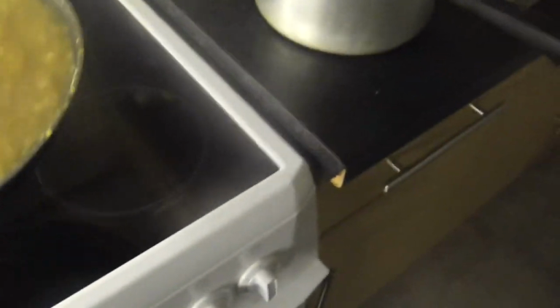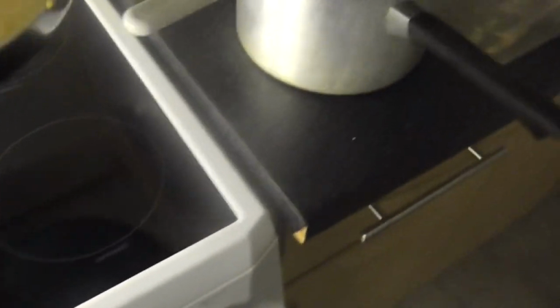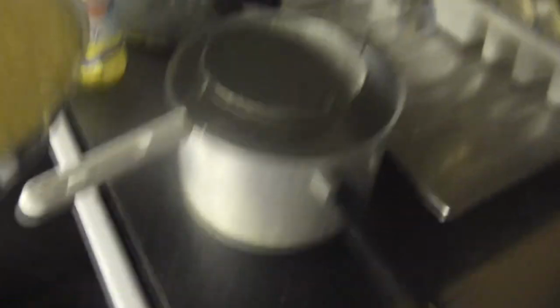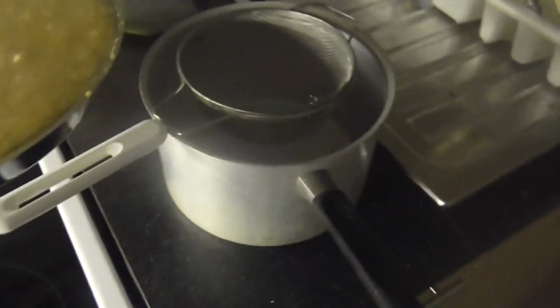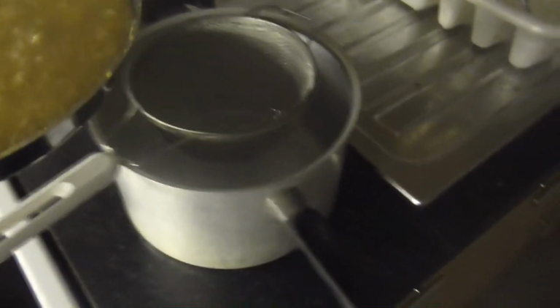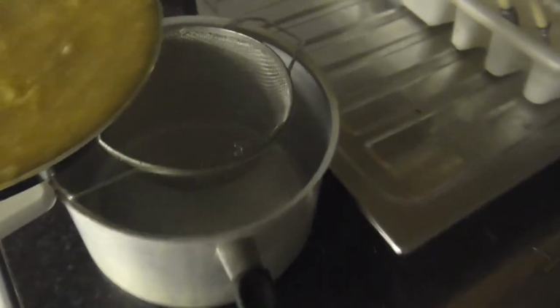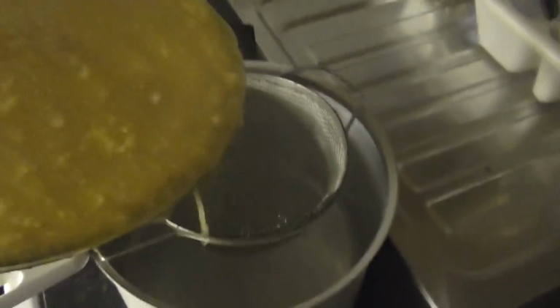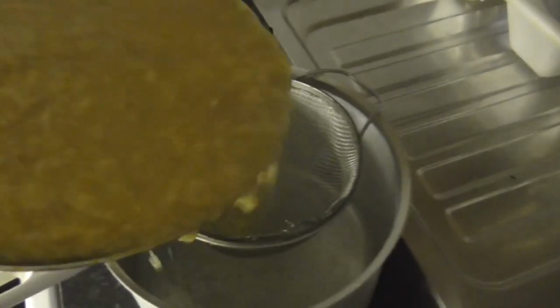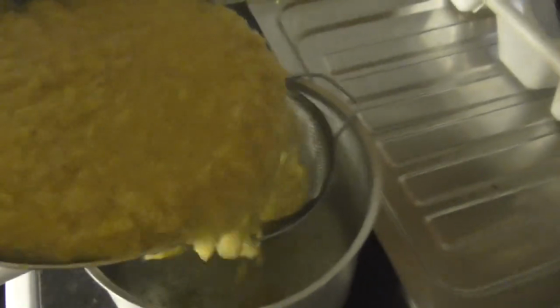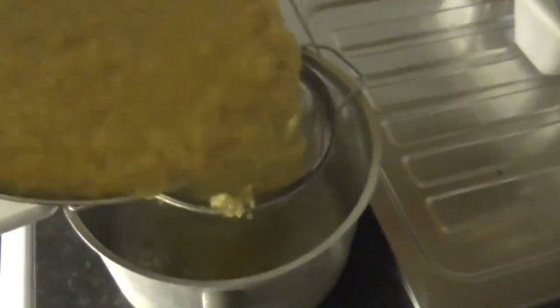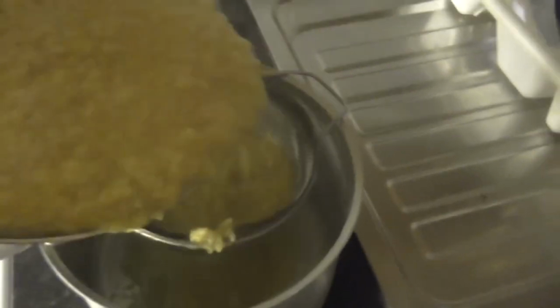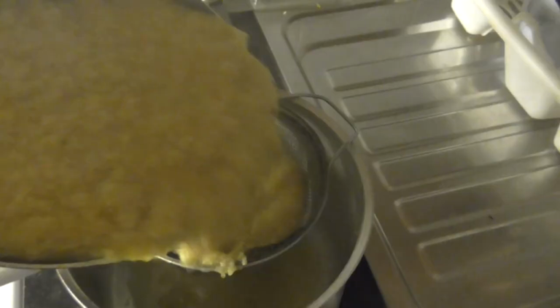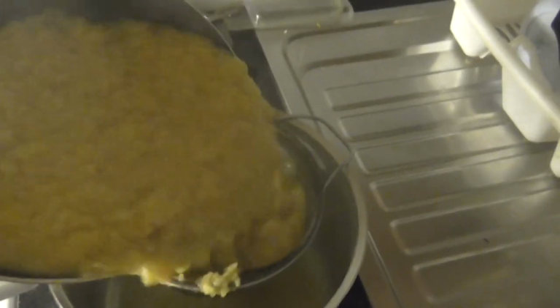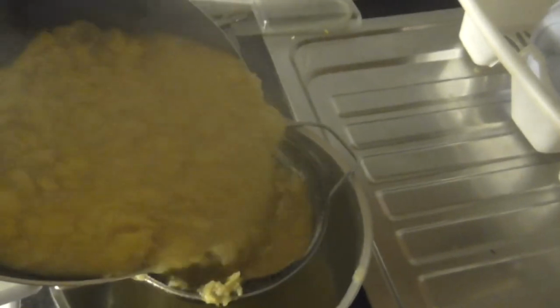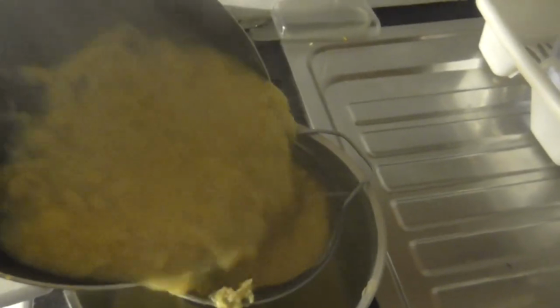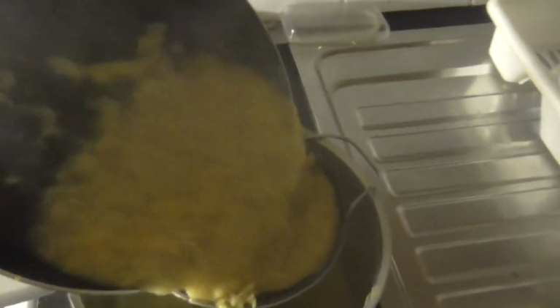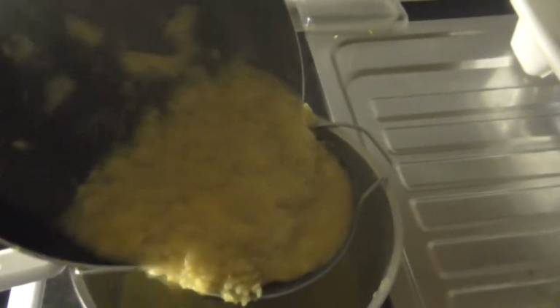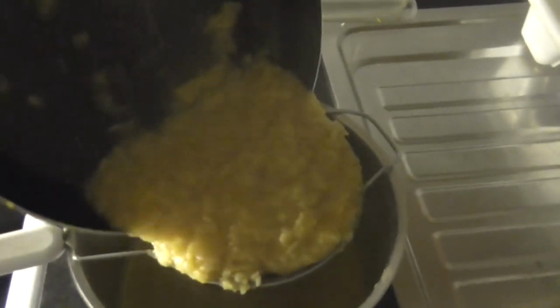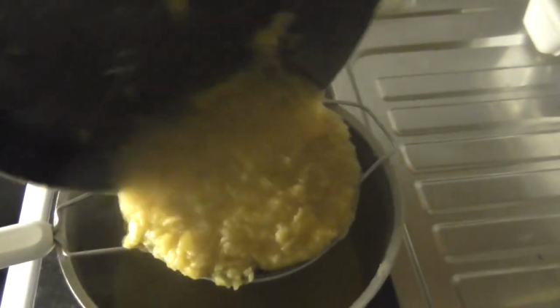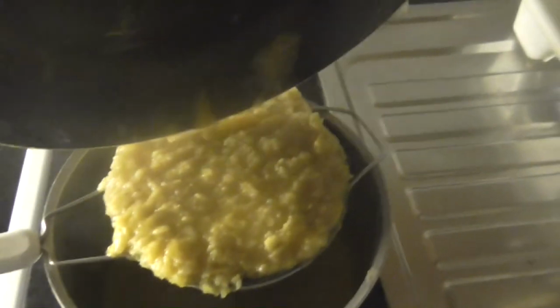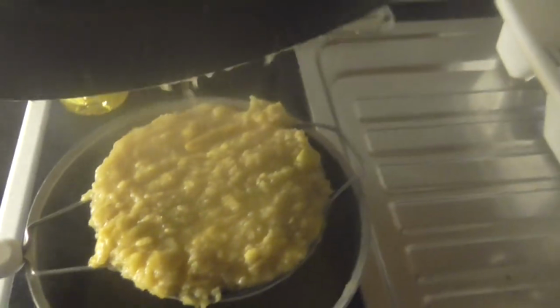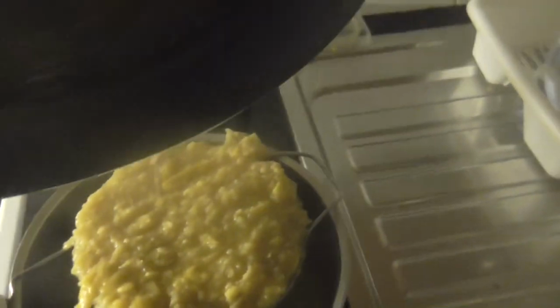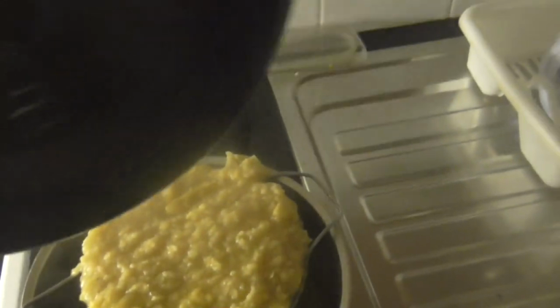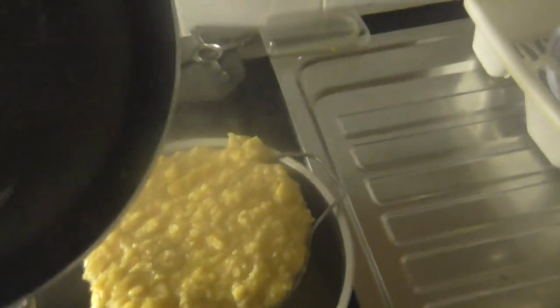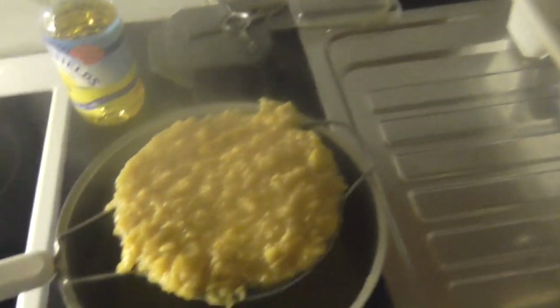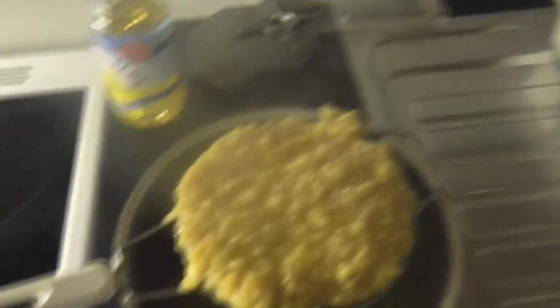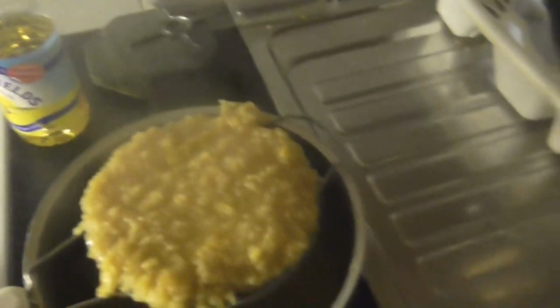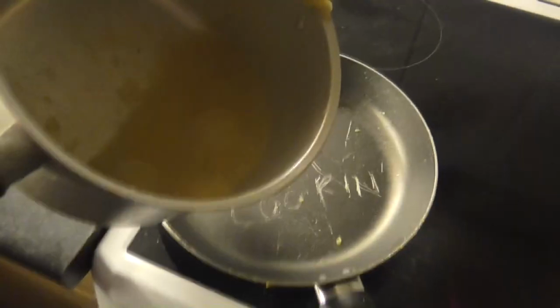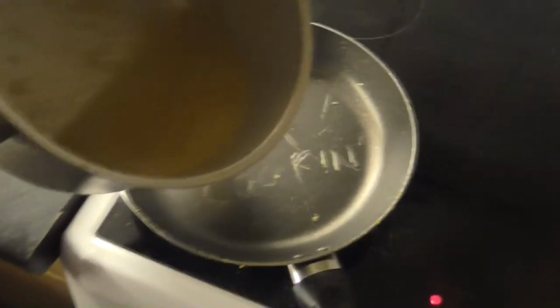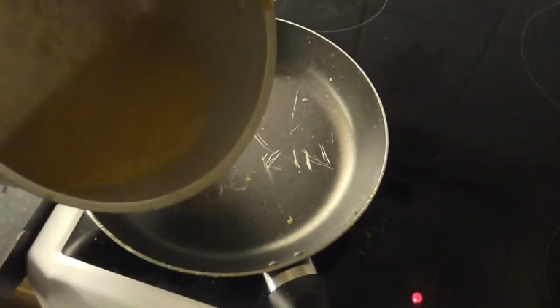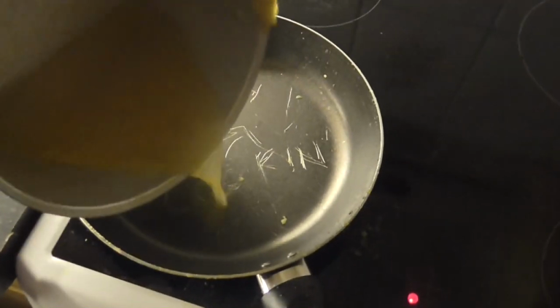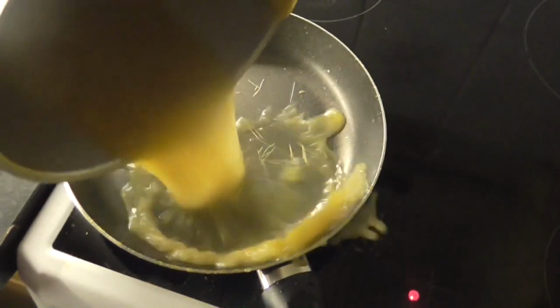Strain the tea, discarding the solids, and return the liquid to the pot.